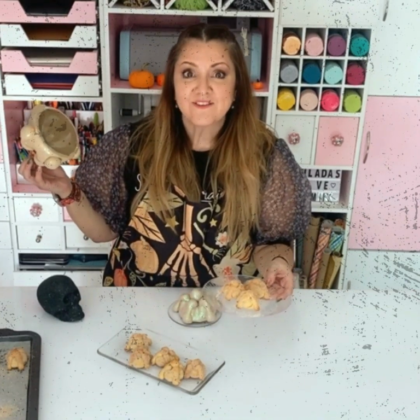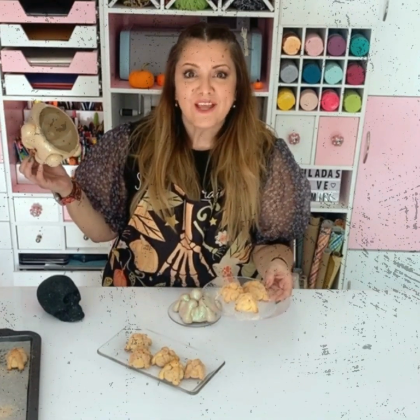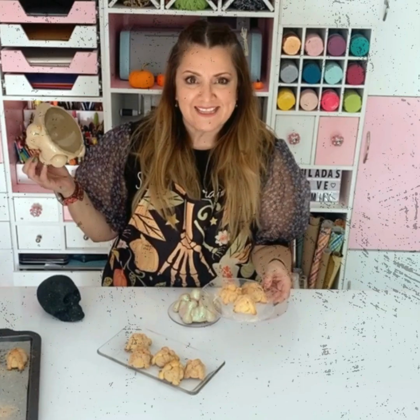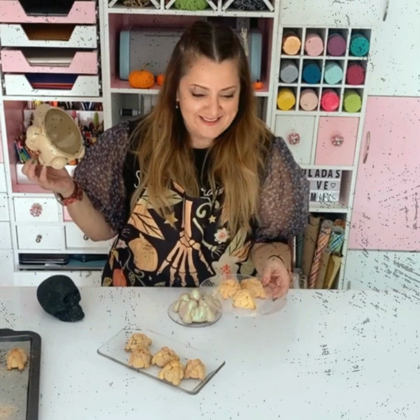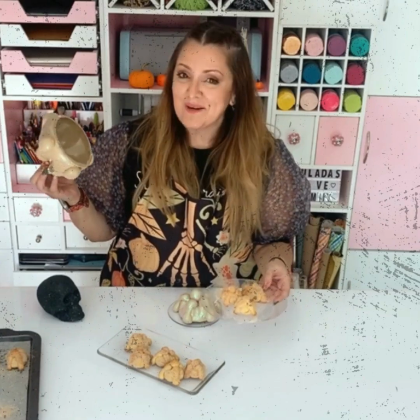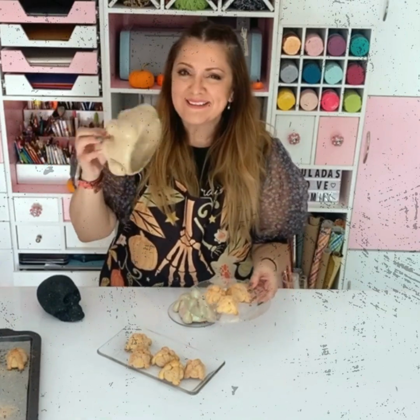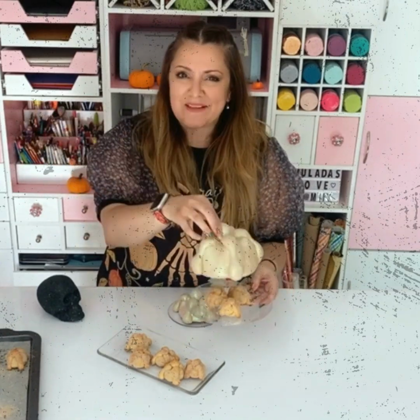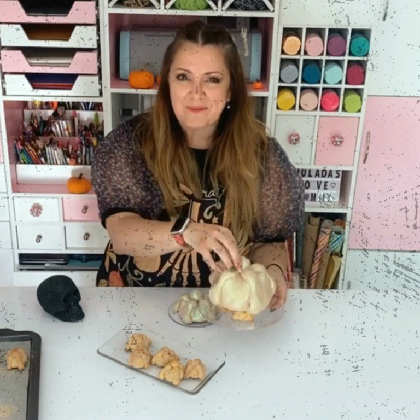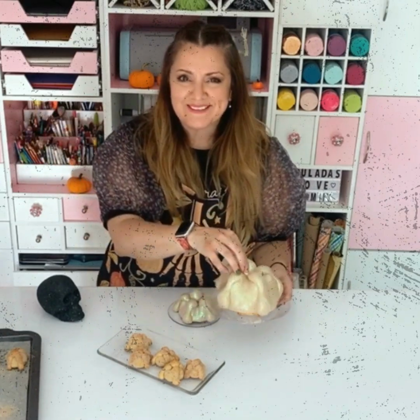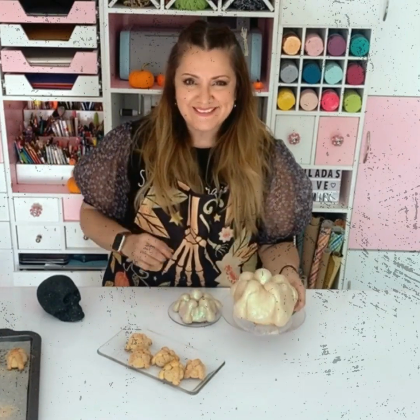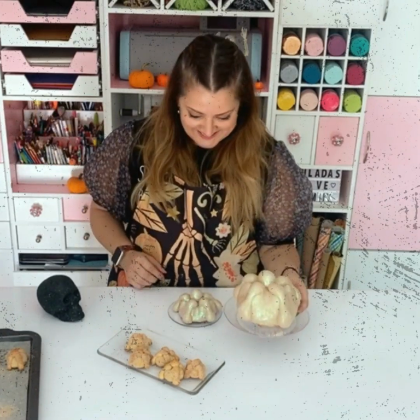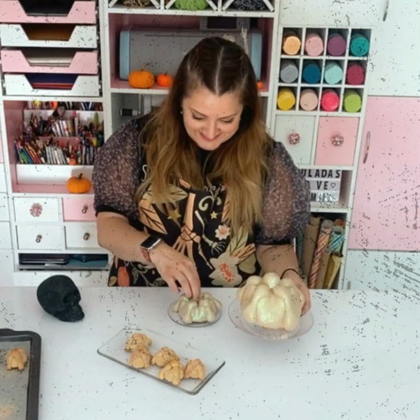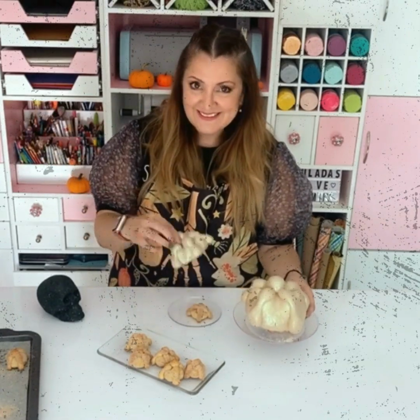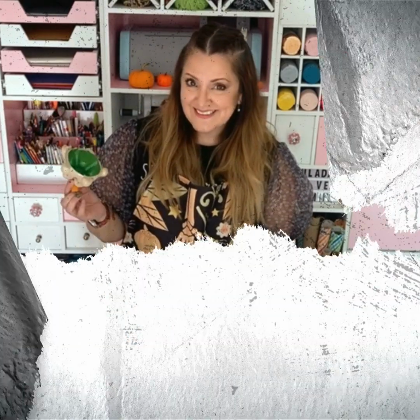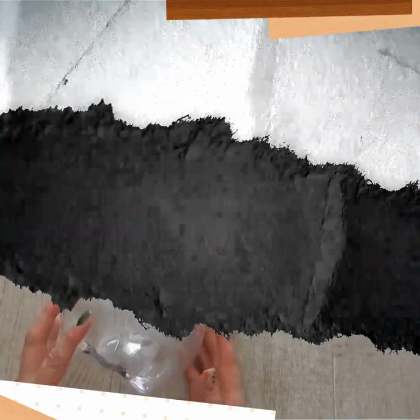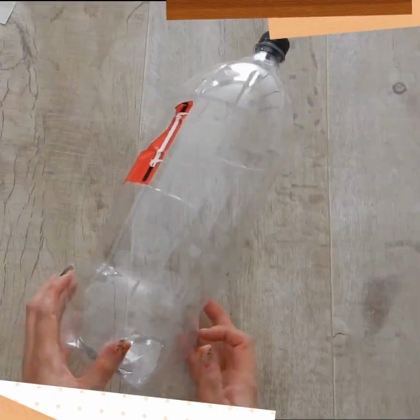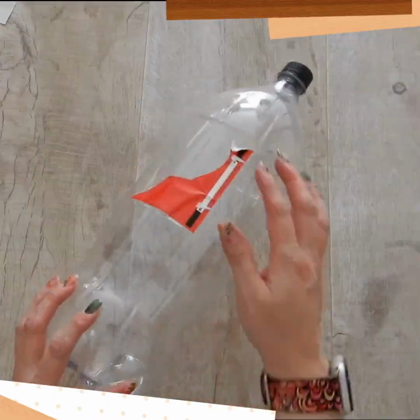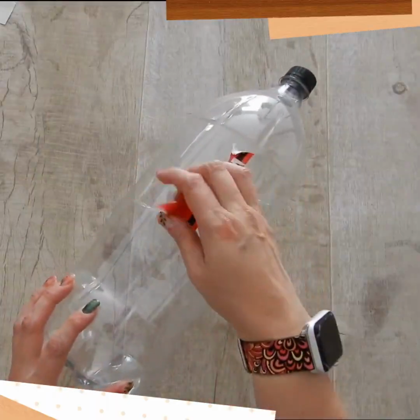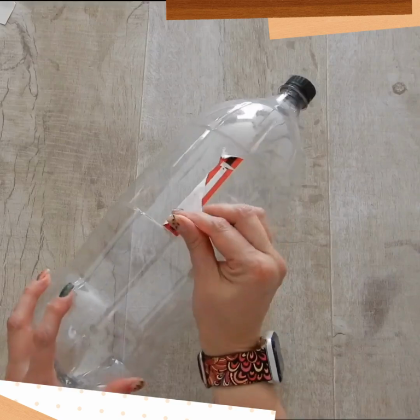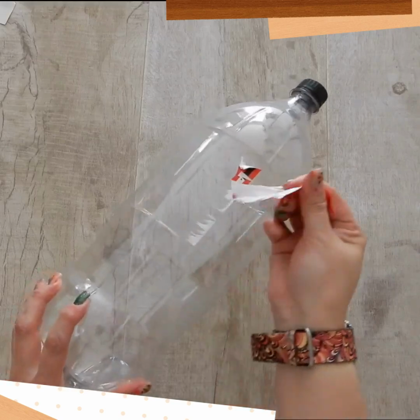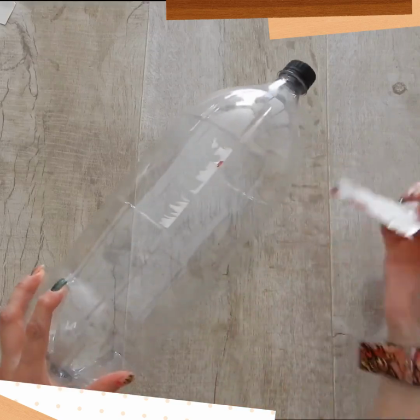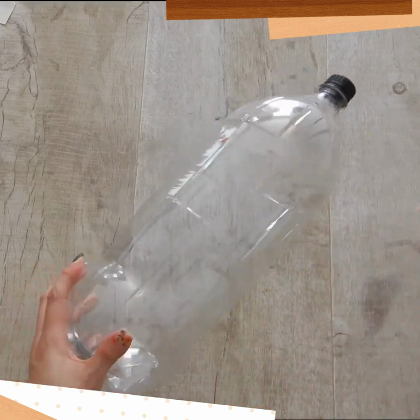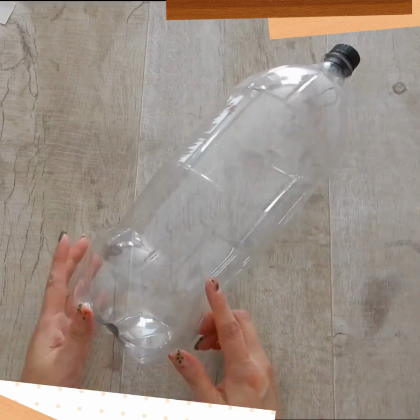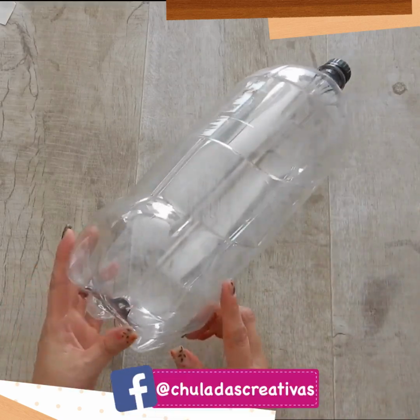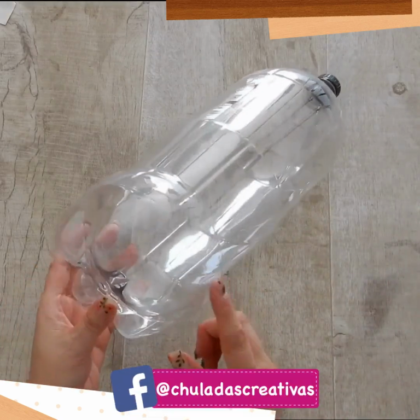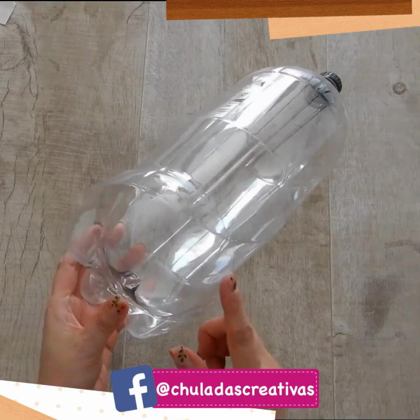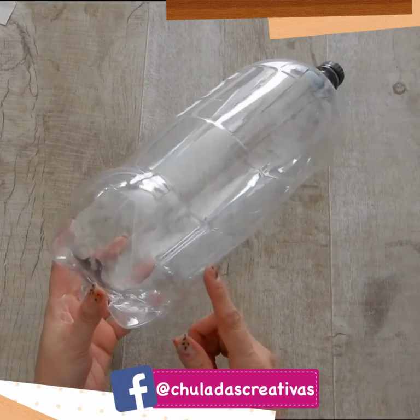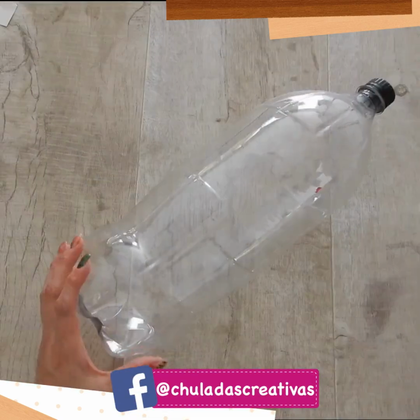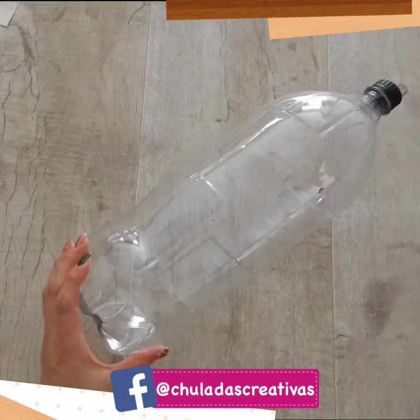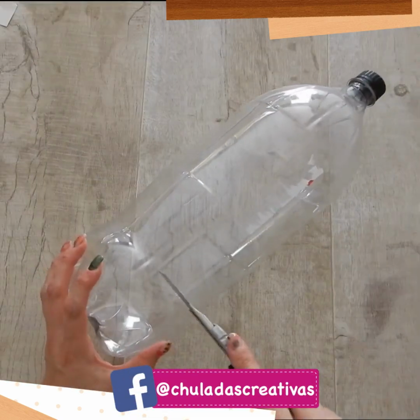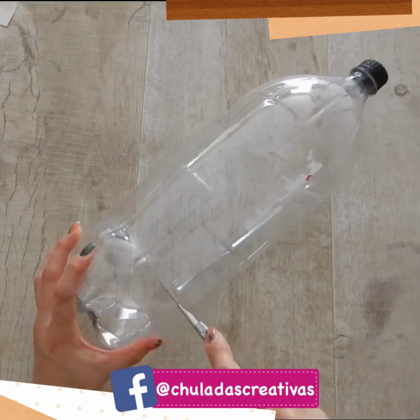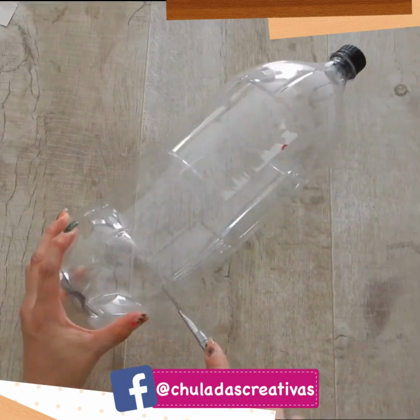Mini panes de muerto — in reality, they are chips. Well, let's start. To make this bread pan perfect to decorate an altar, you need a plastic bottle like this.